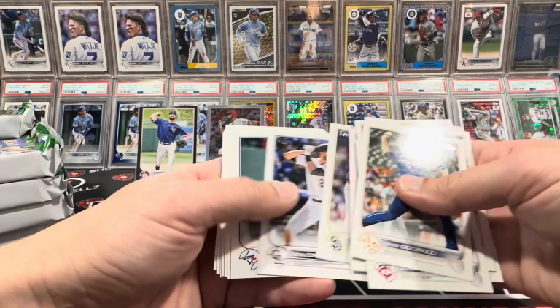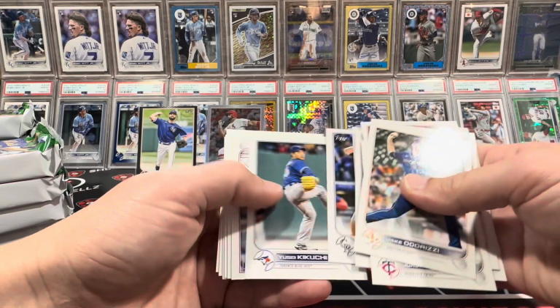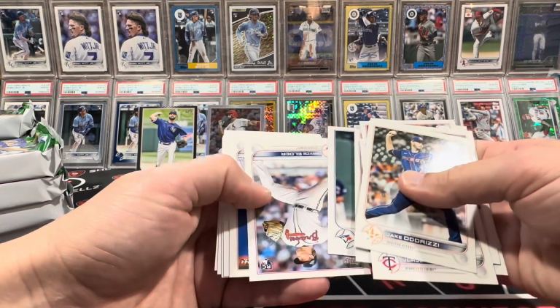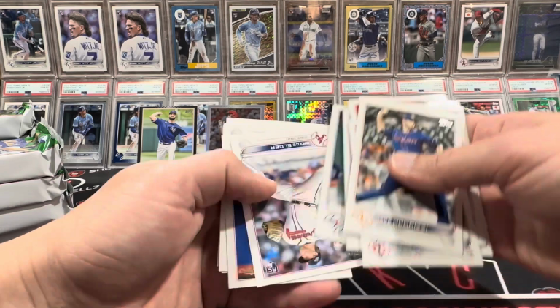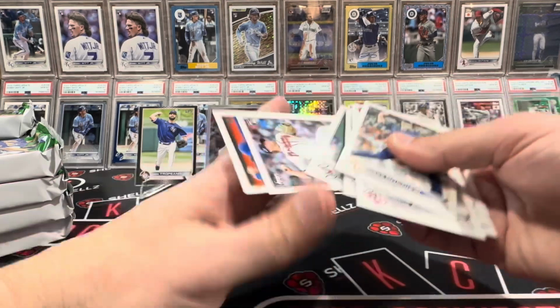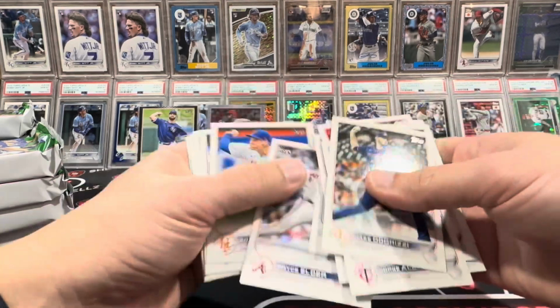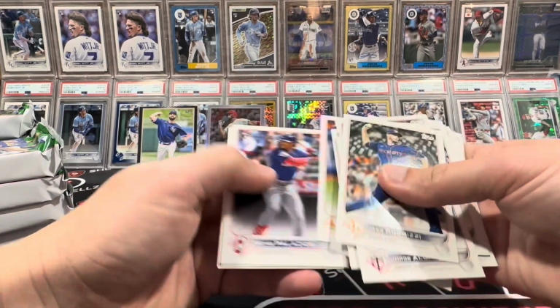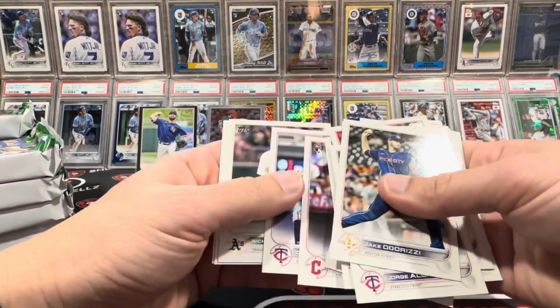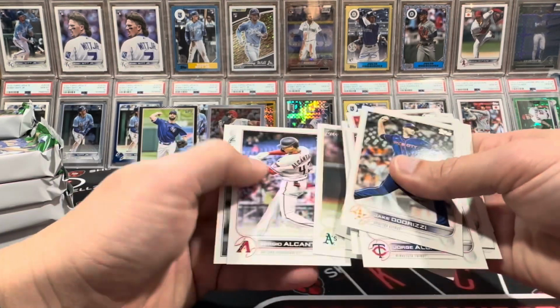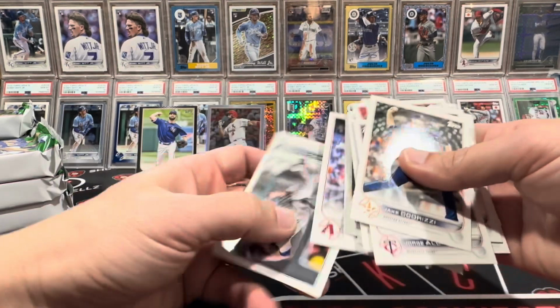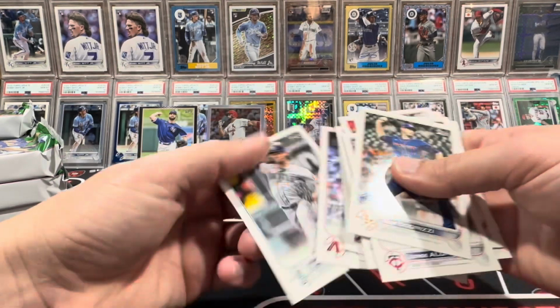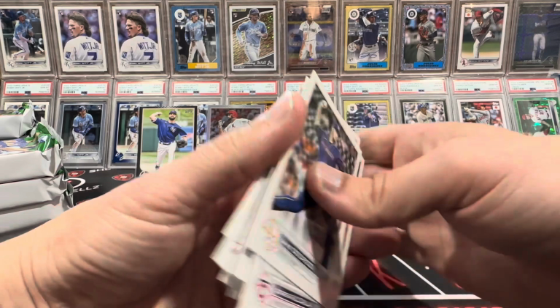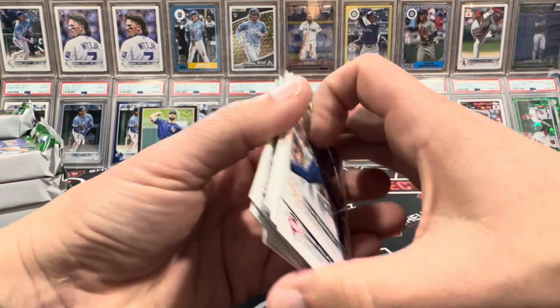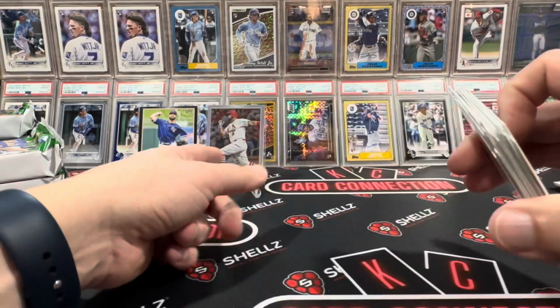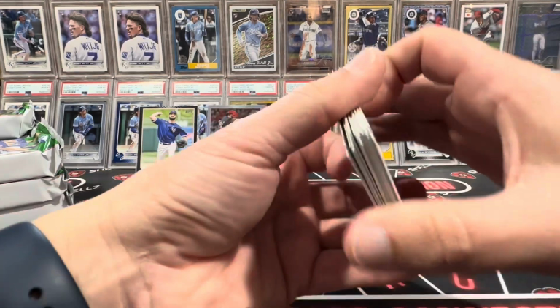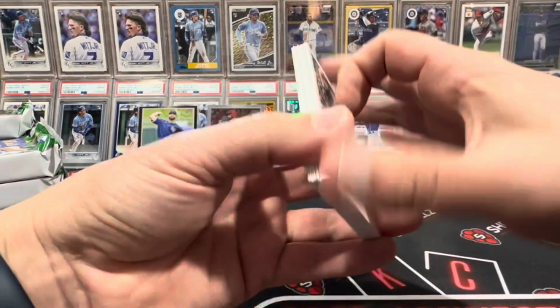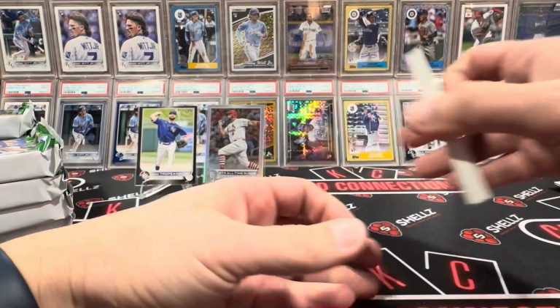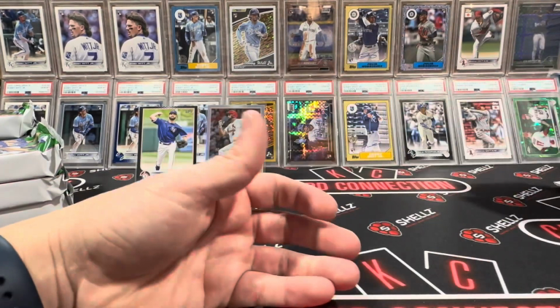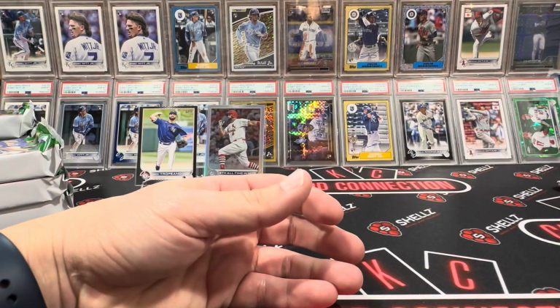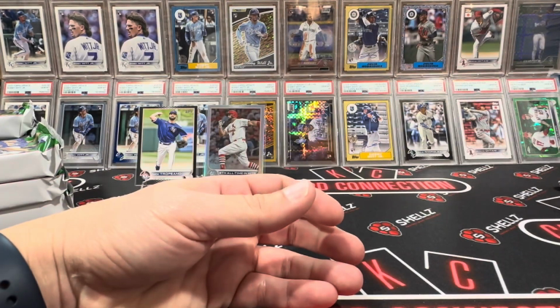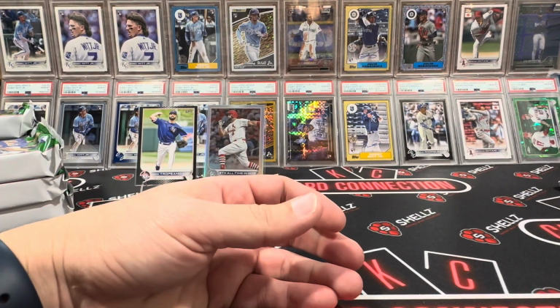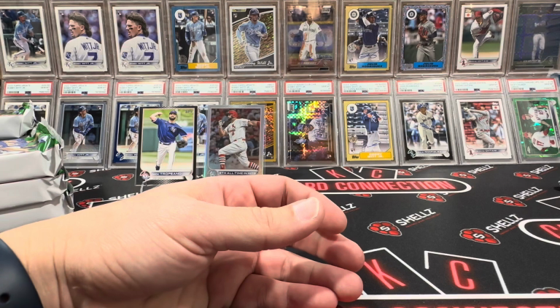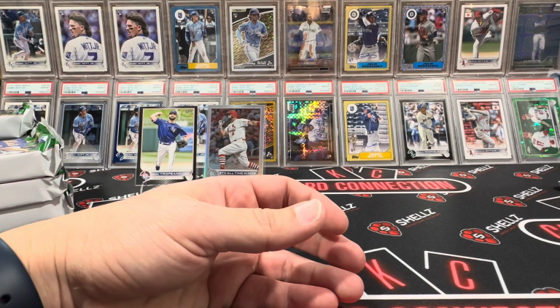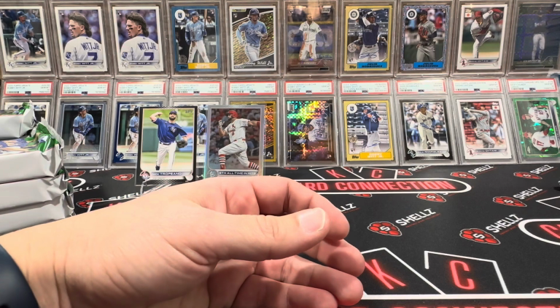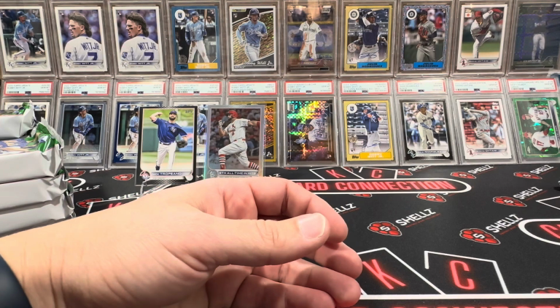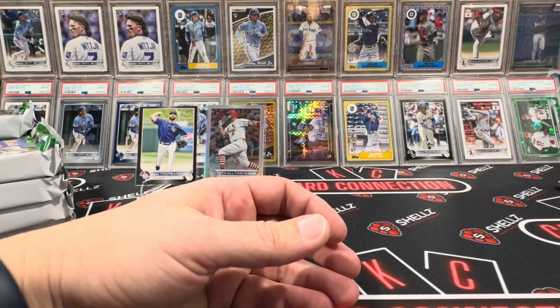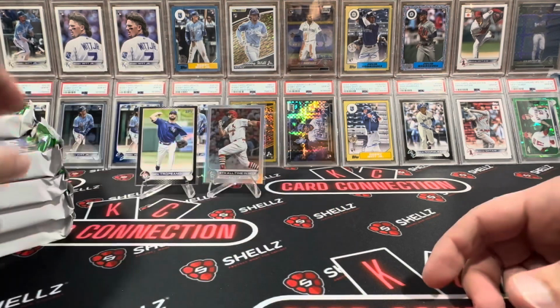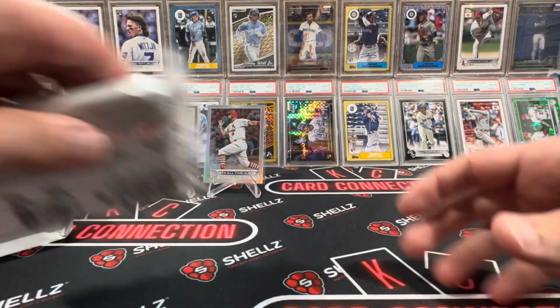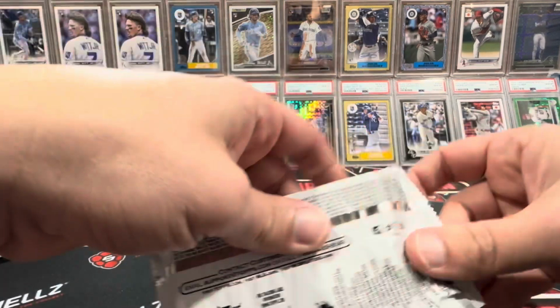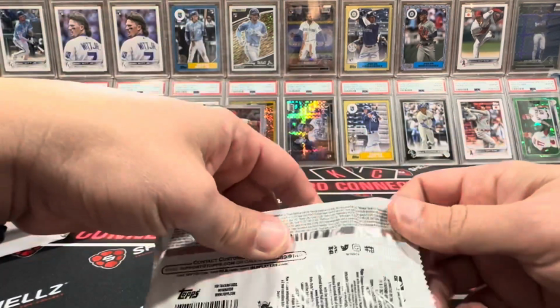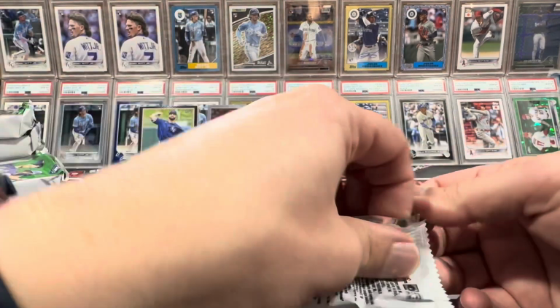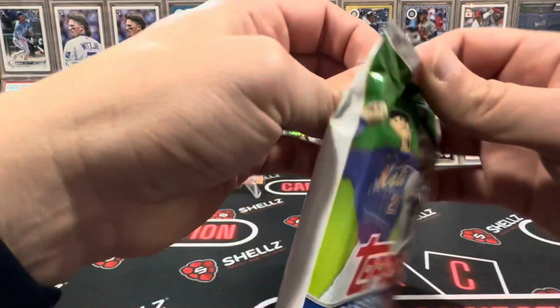Red border typically isn't good, at least not for the big rookies I'm looking for. But that's a red border — Shohei's red border. So you have some shots, it could be something cool. That one just was not.